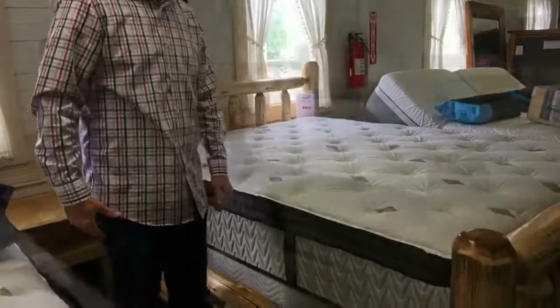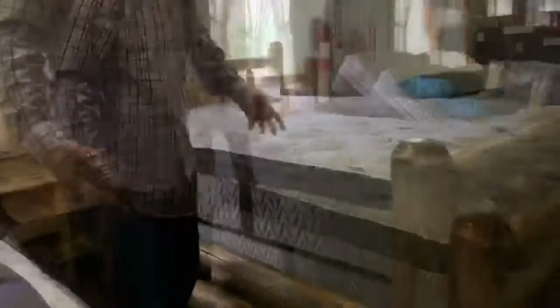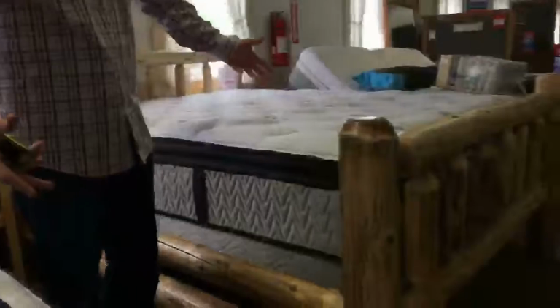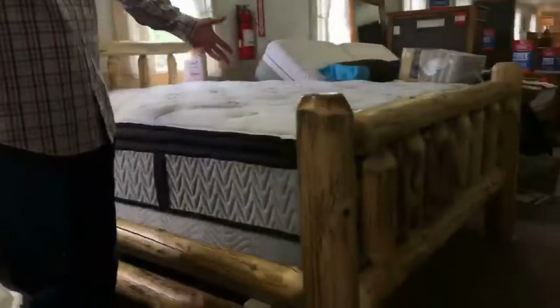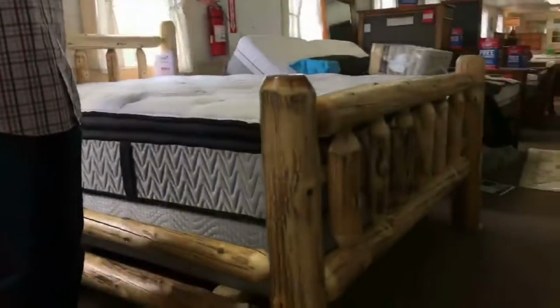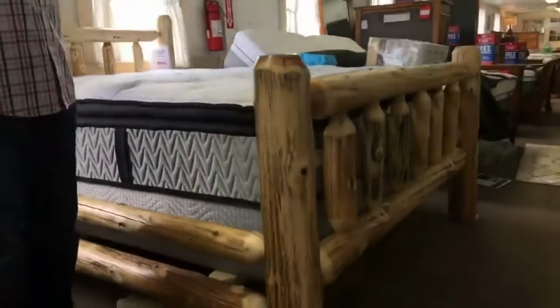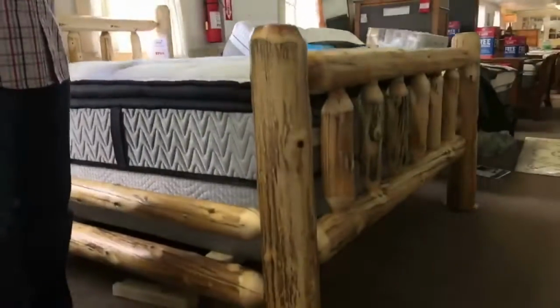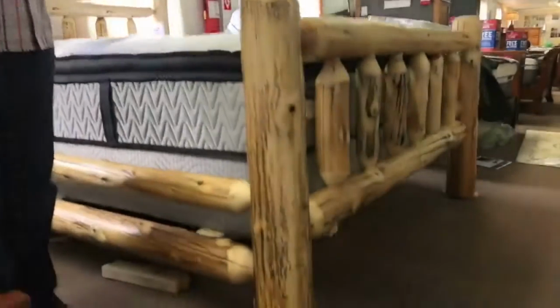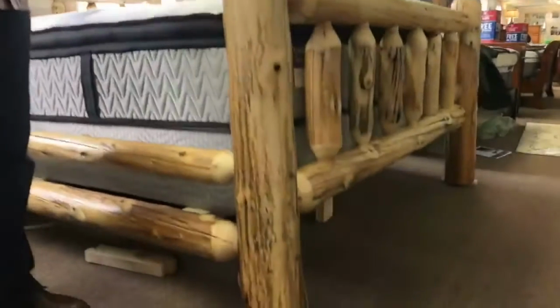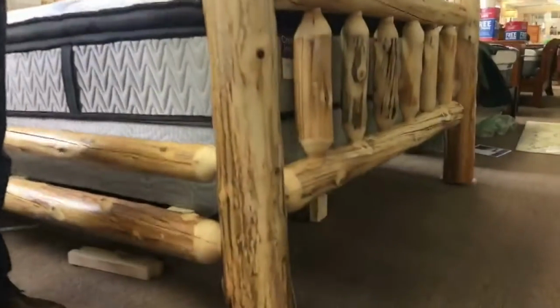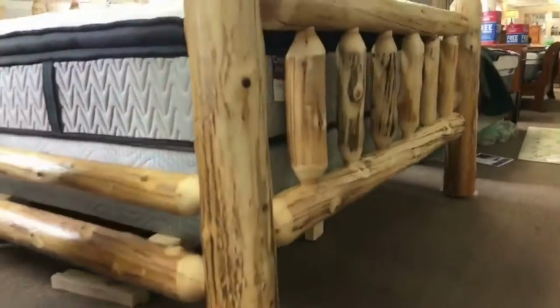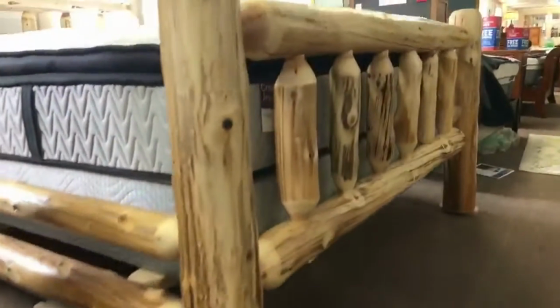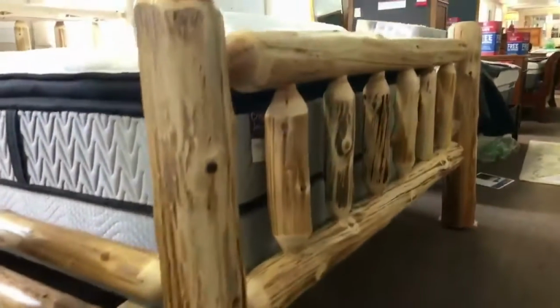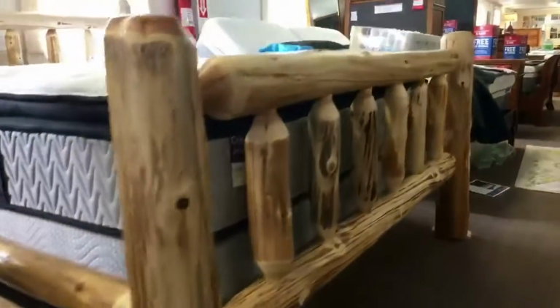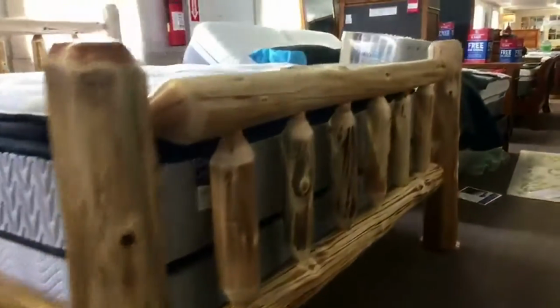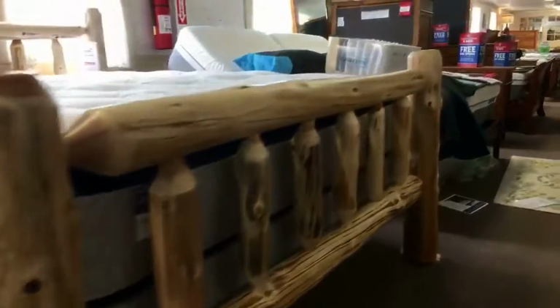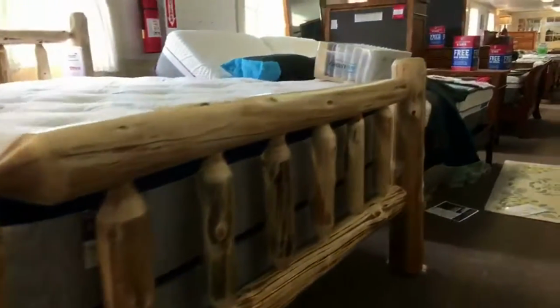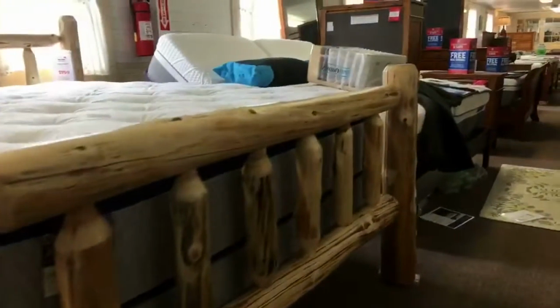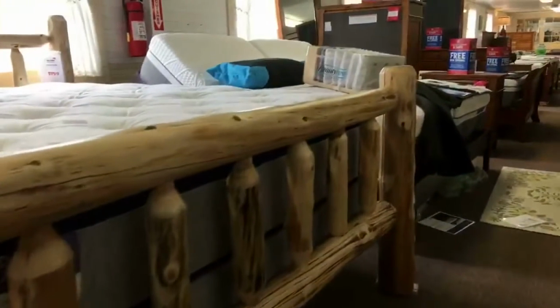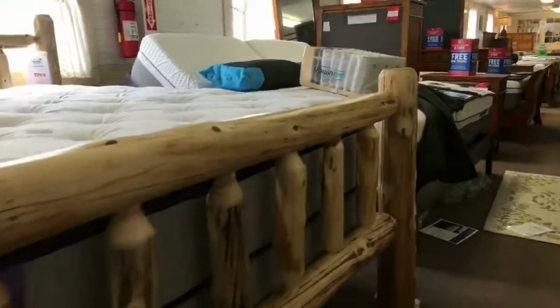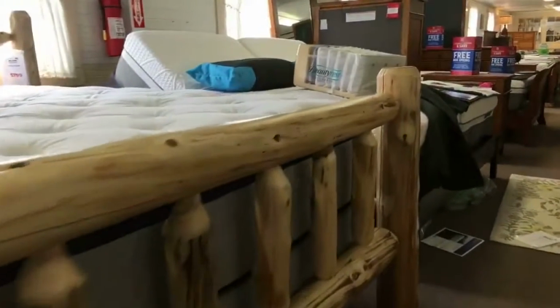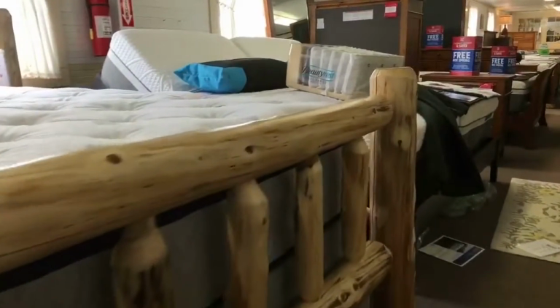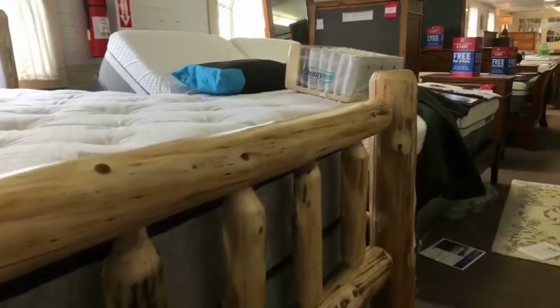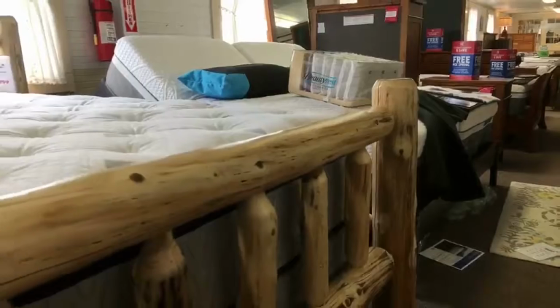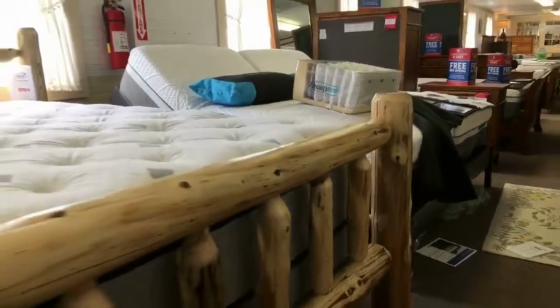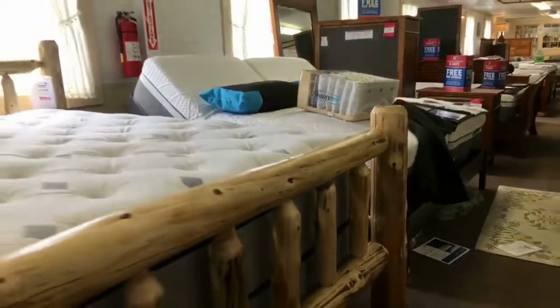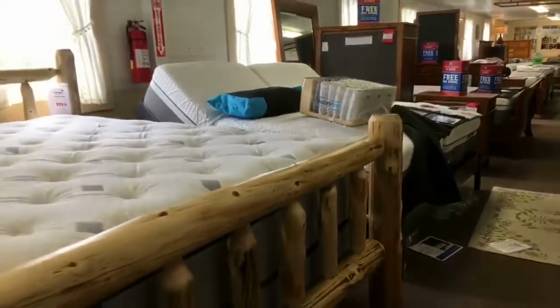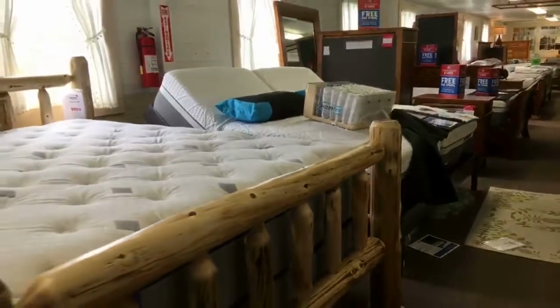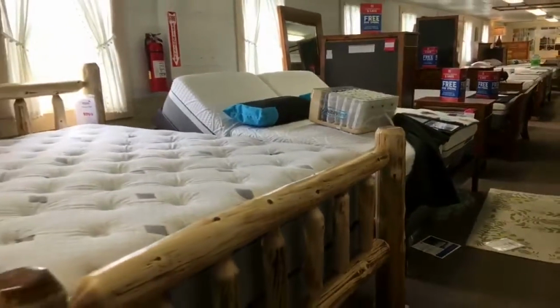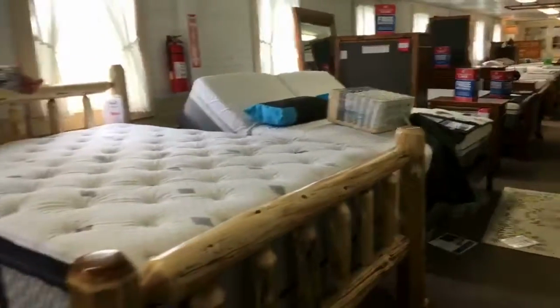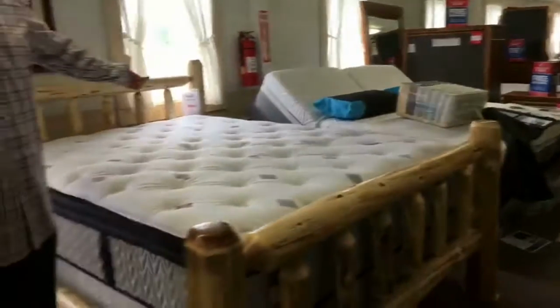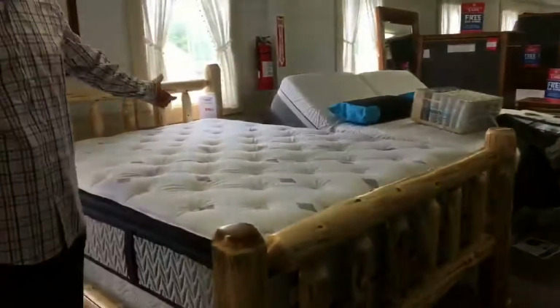I just want everybody to be able to see it up close and personal, because it is amazing for the price of only $7.99 in Queen.